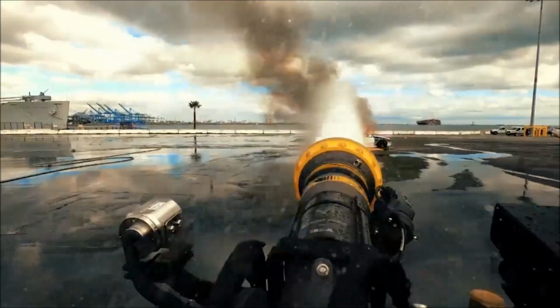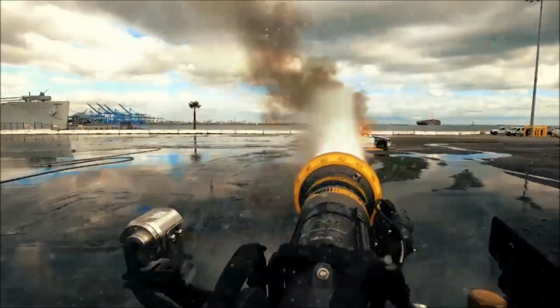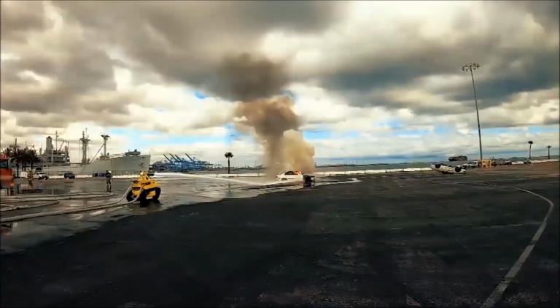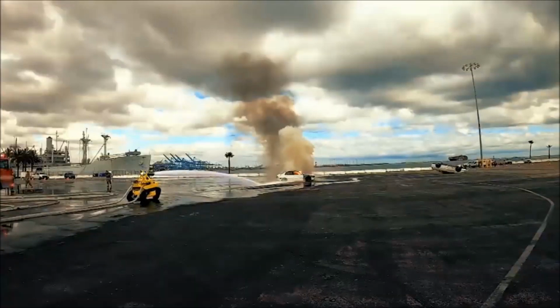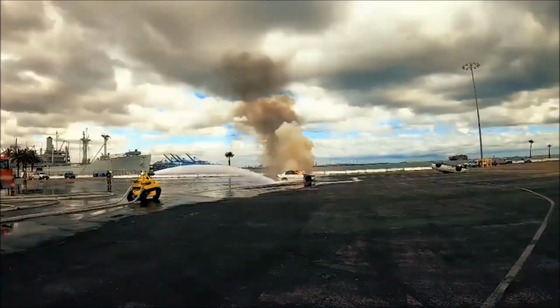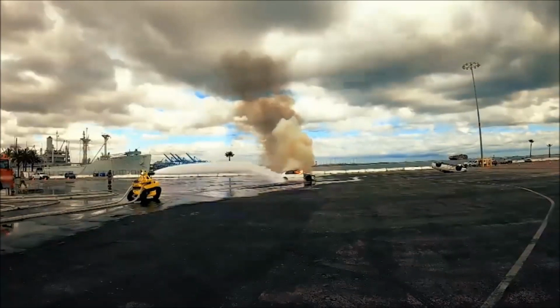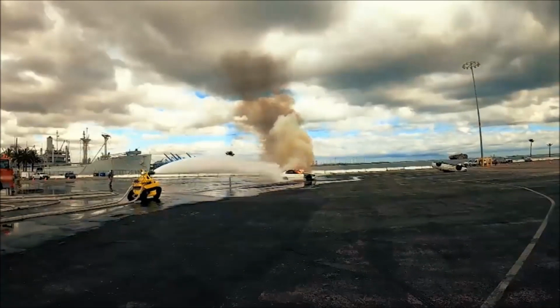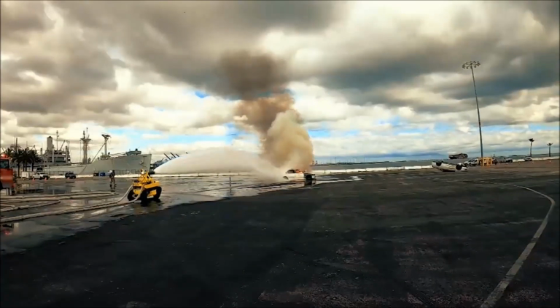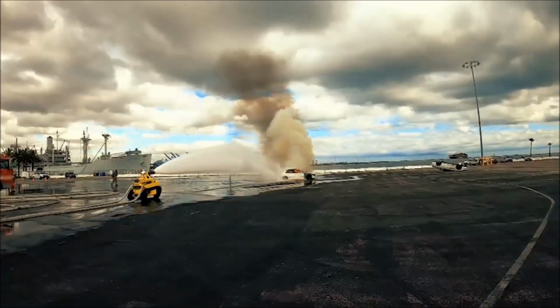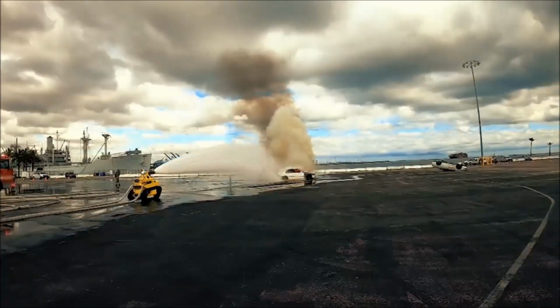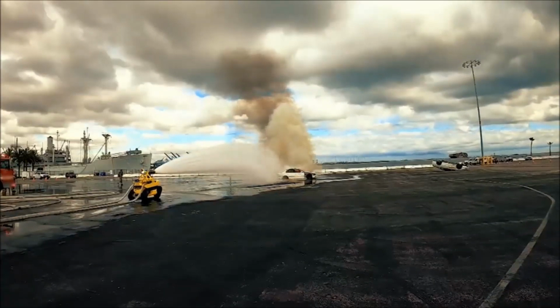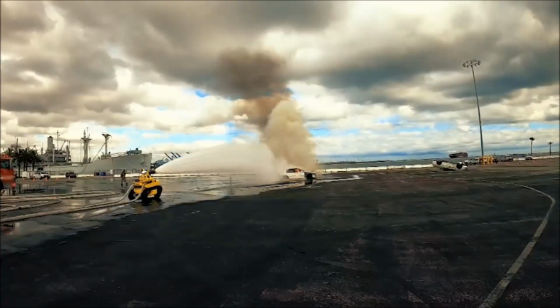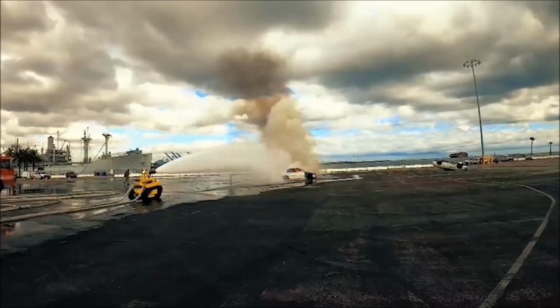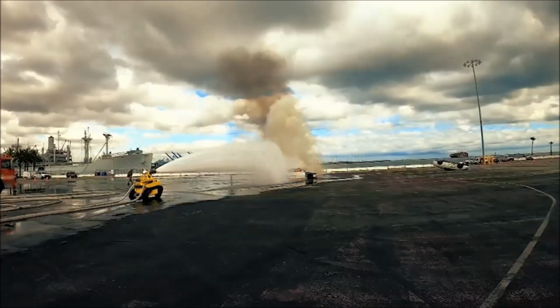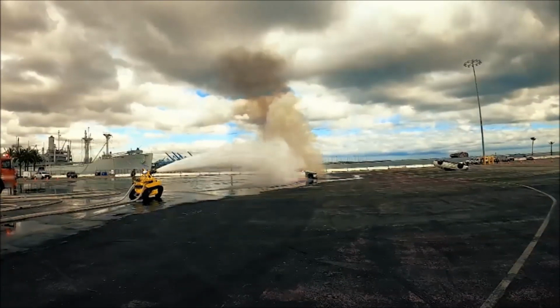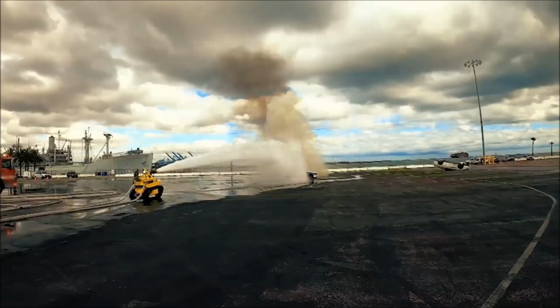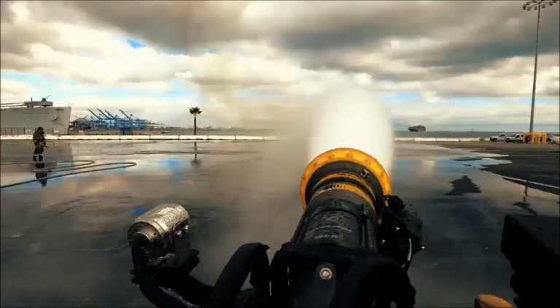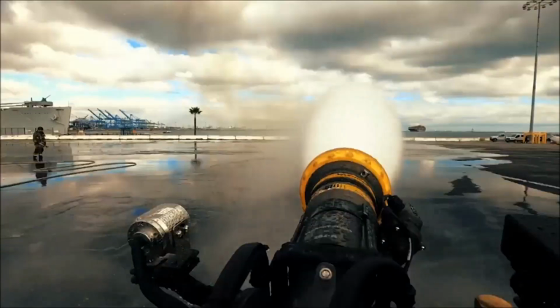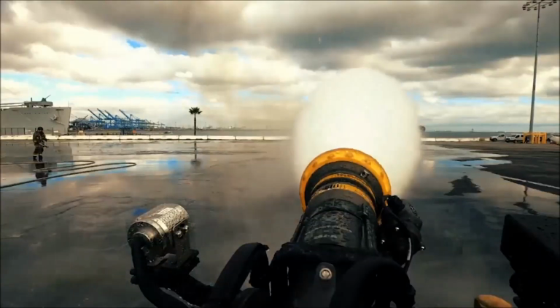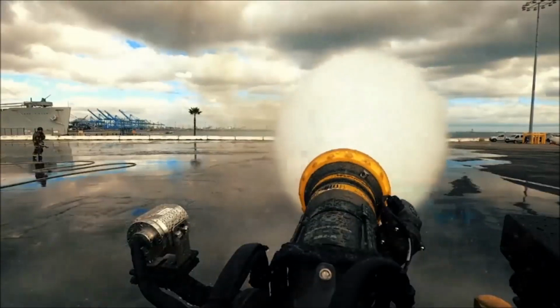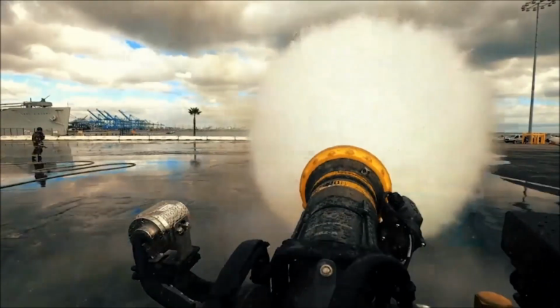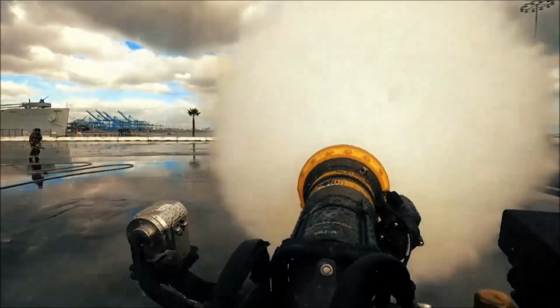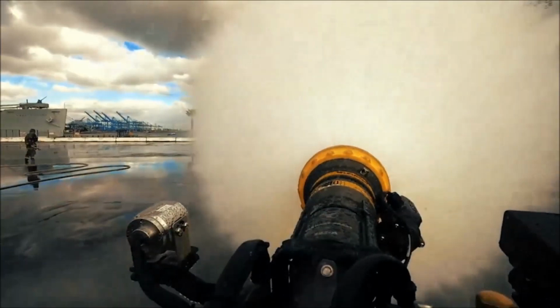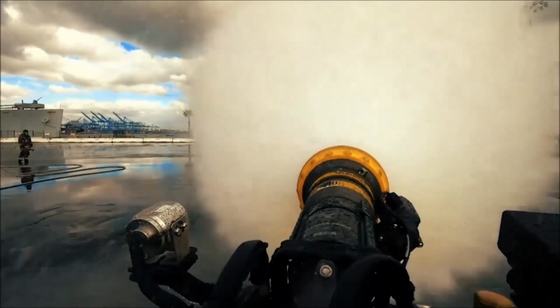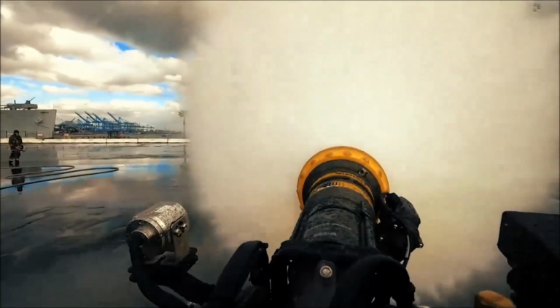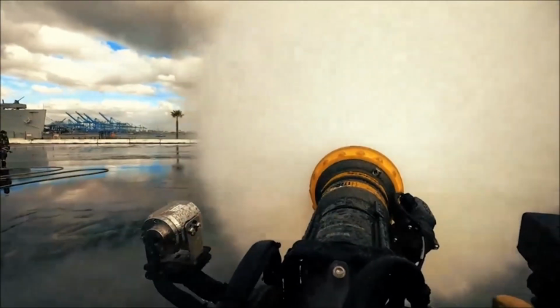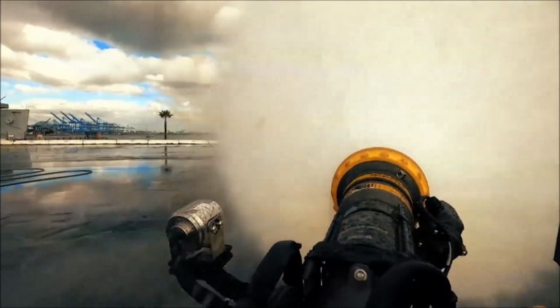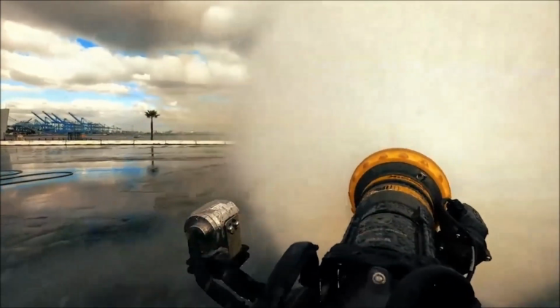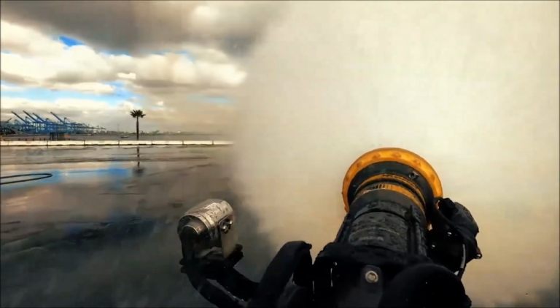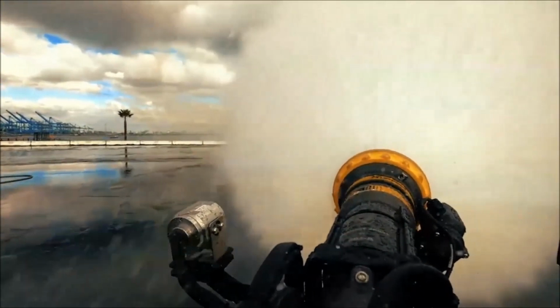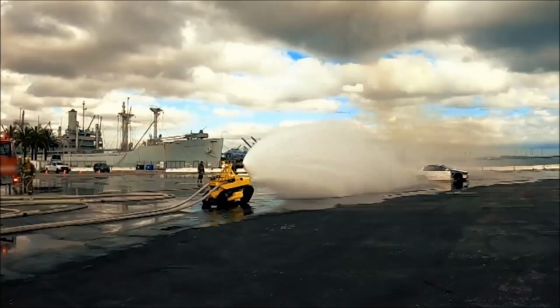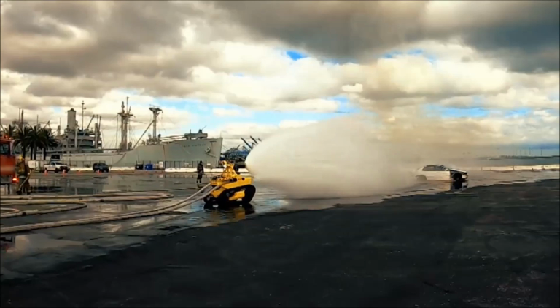Extremely durable and easily maneuvering through tight areas while providing operators with ease of operation, the Thermite RS1 is a fireman's dream.